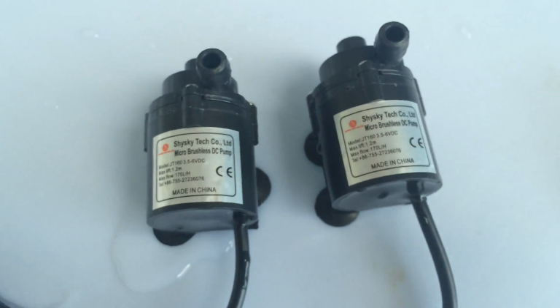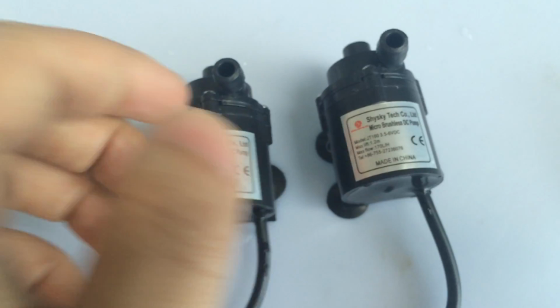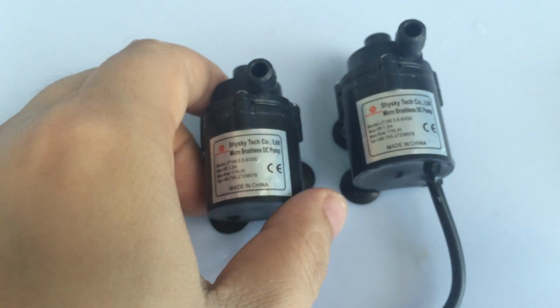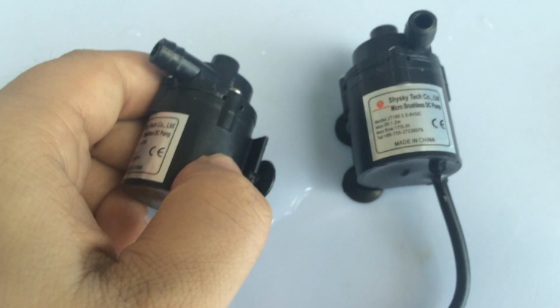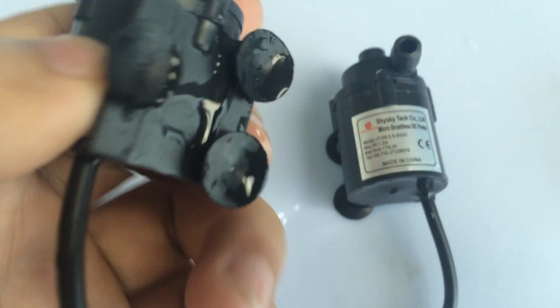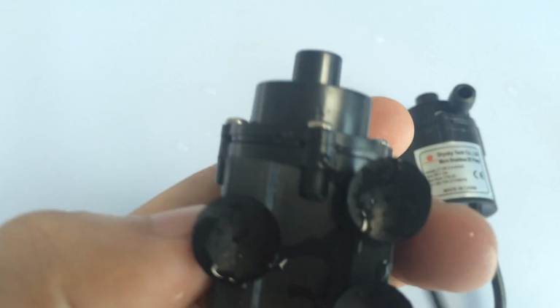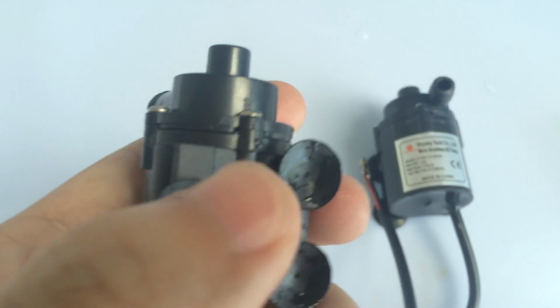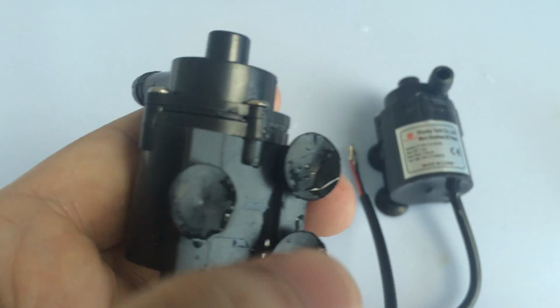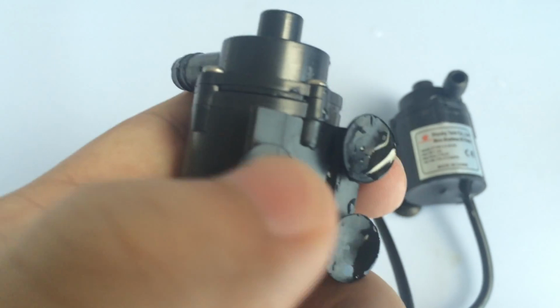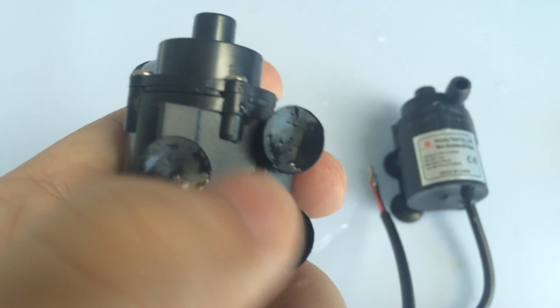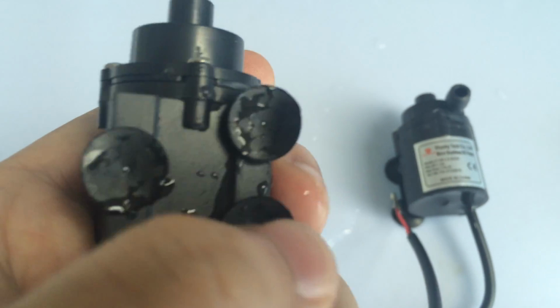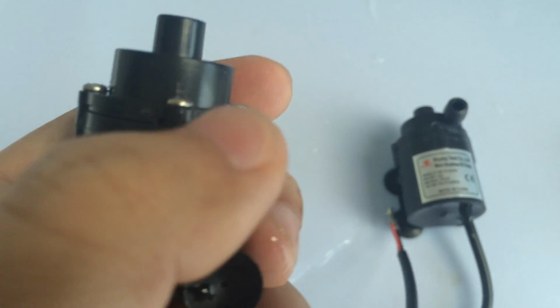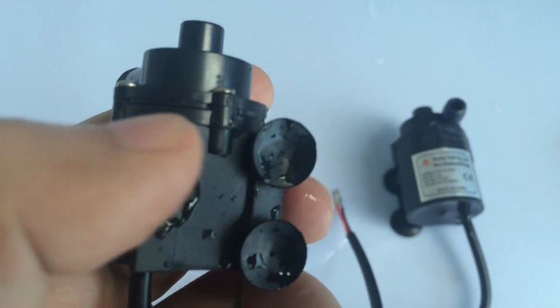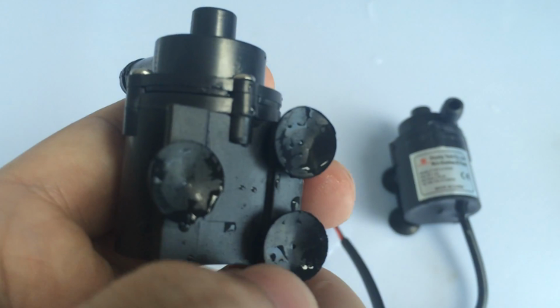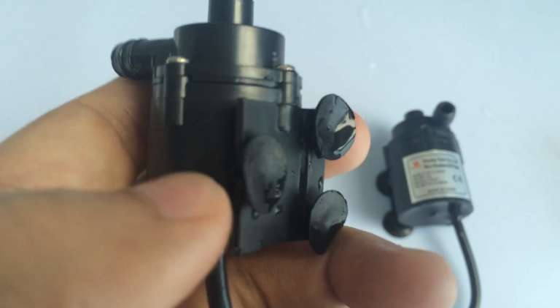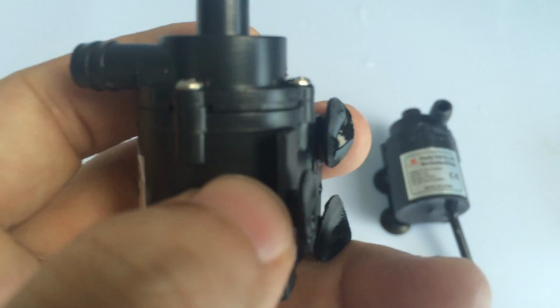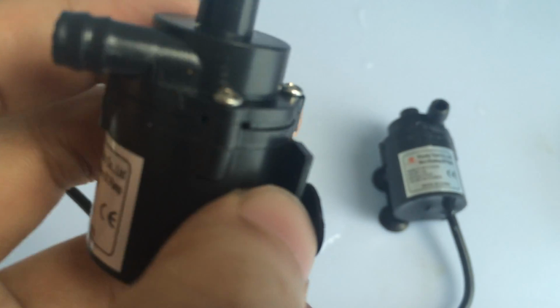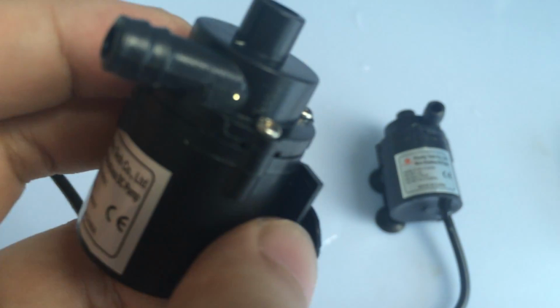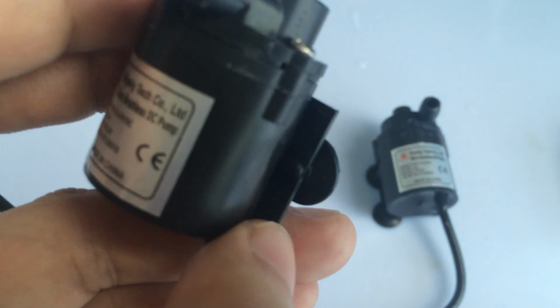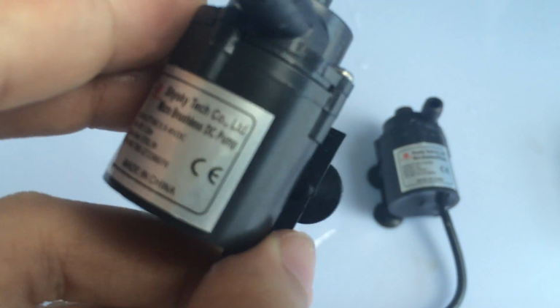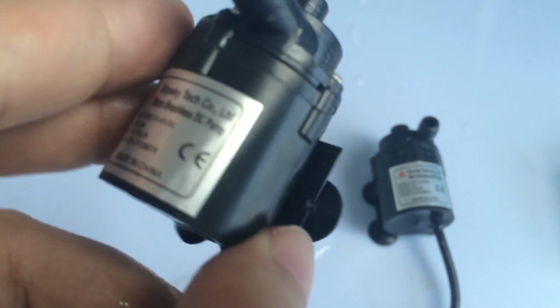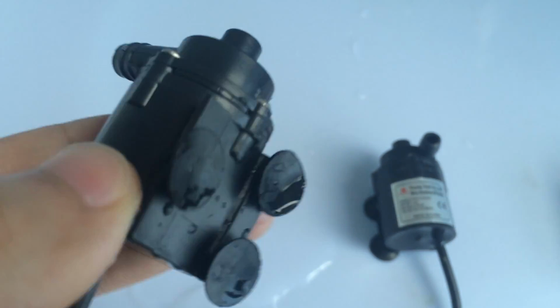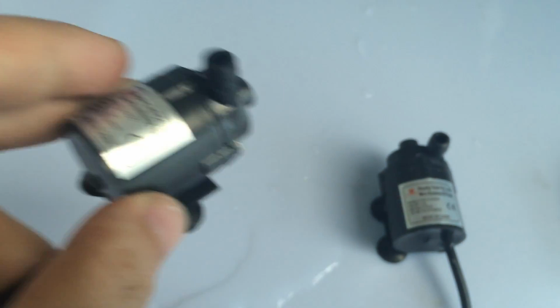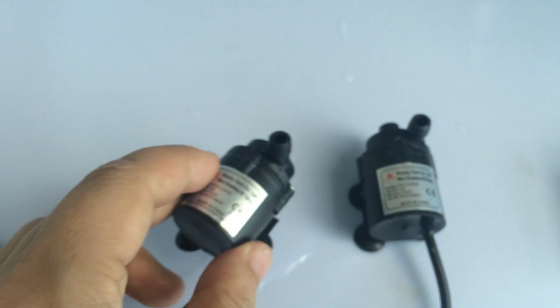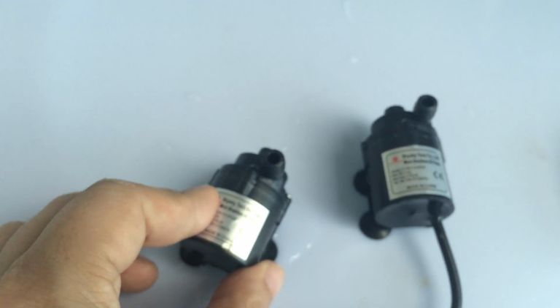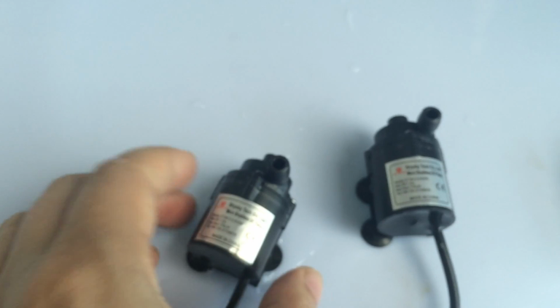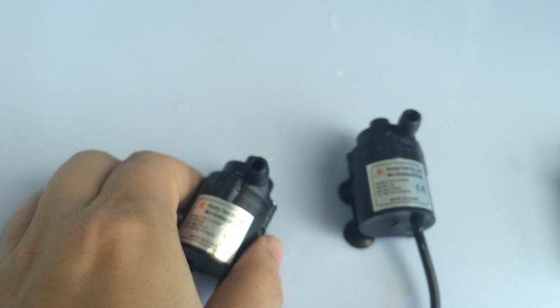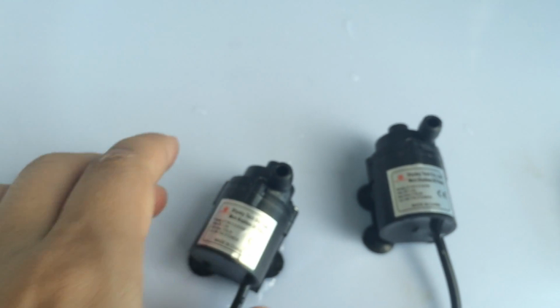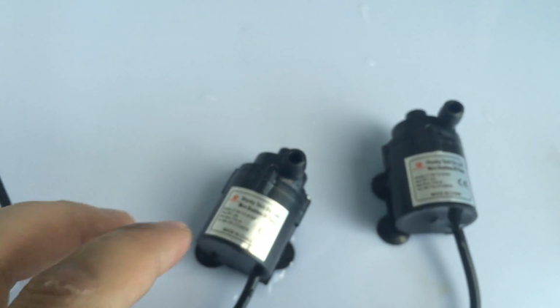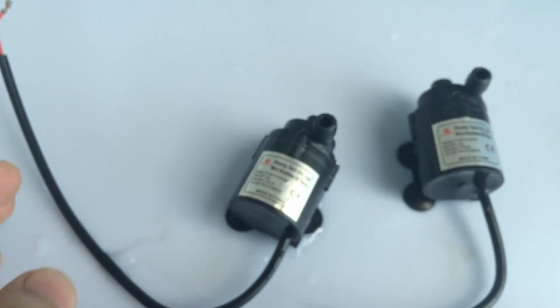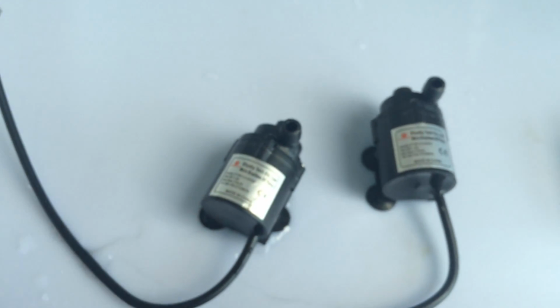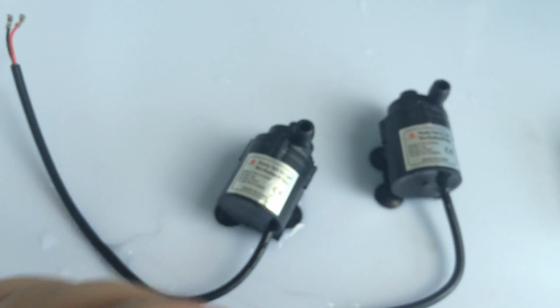This is the 160 model. As we can see, there are three pieces of suckers on the base, which can make this pump easily attach to a smooth surface during installation.